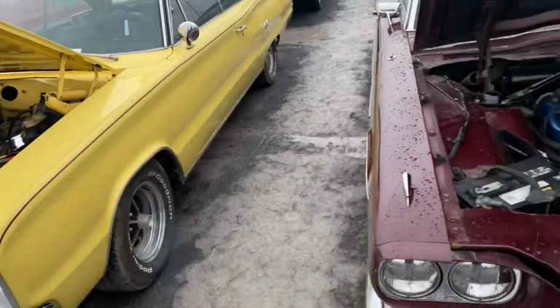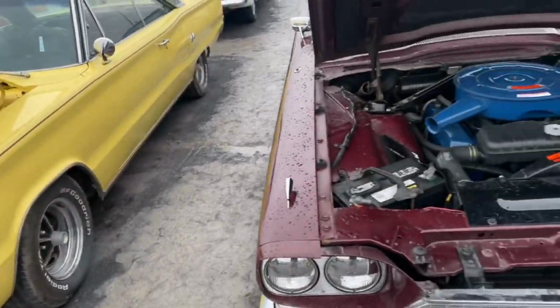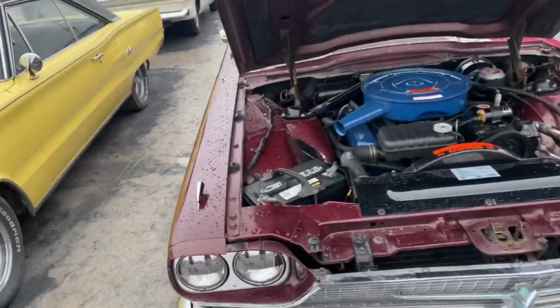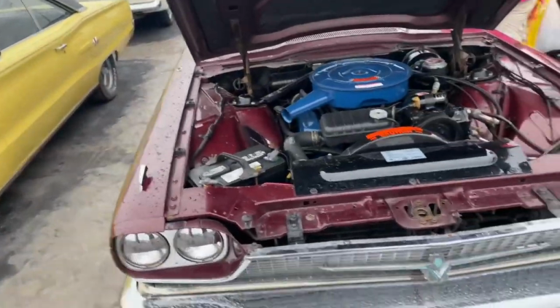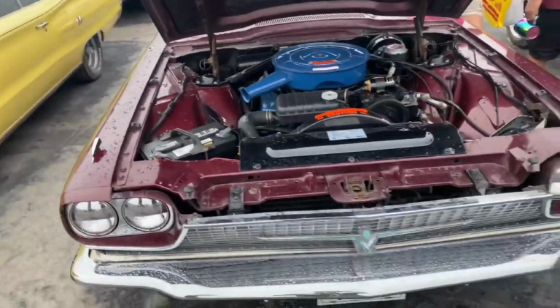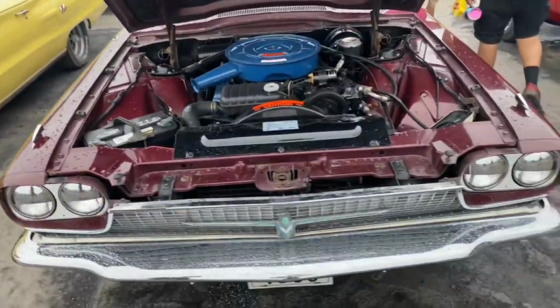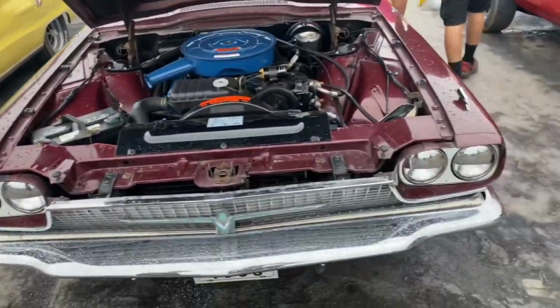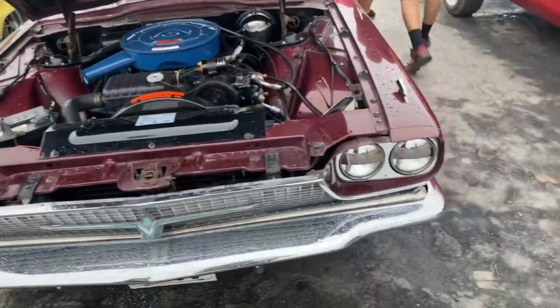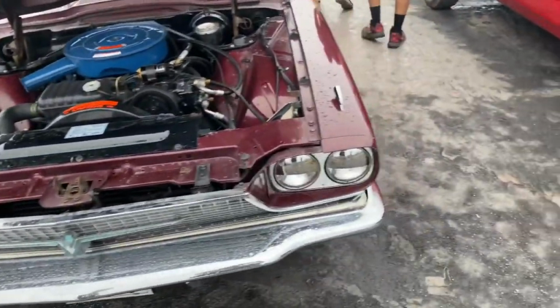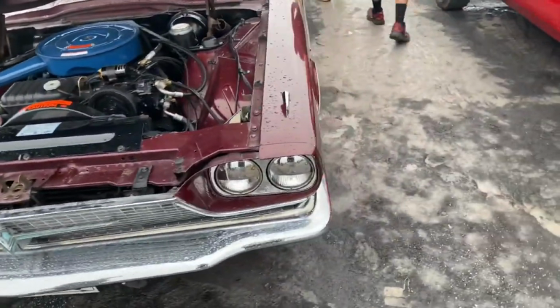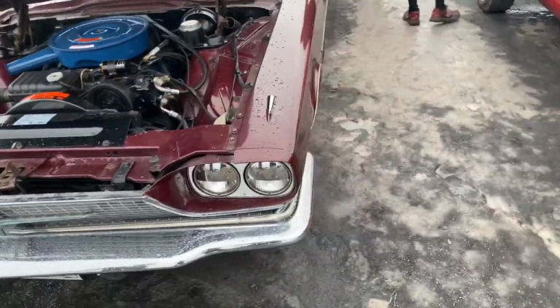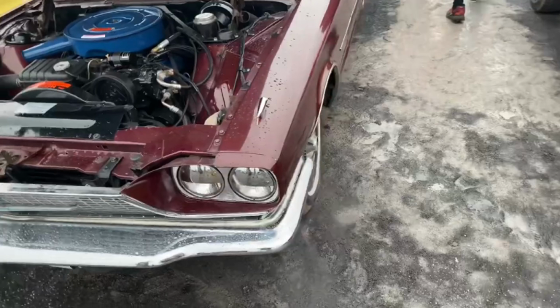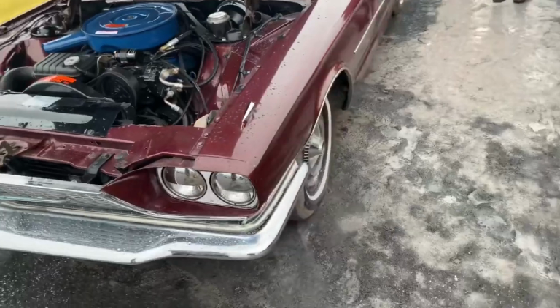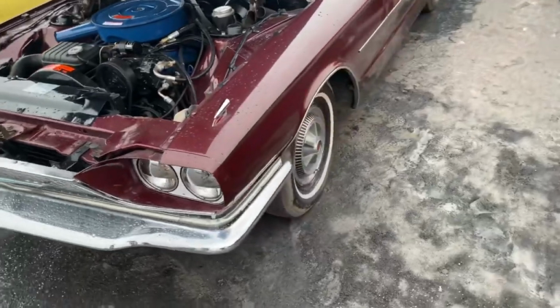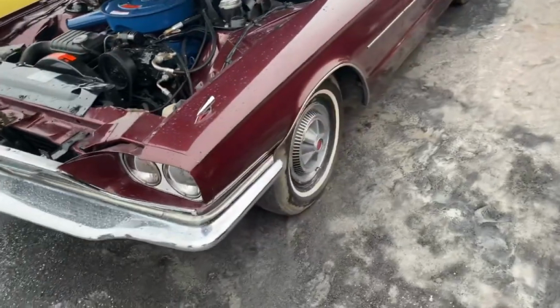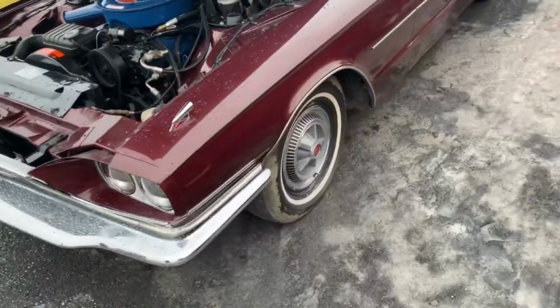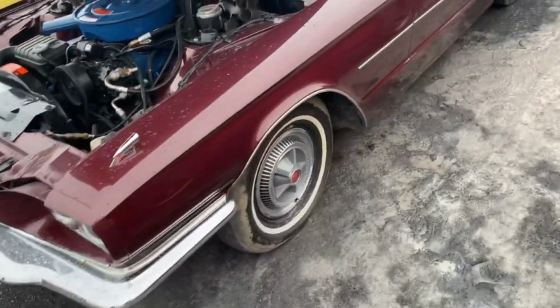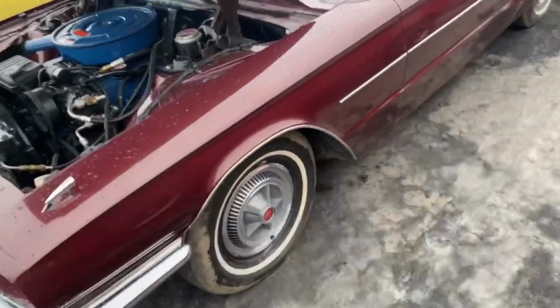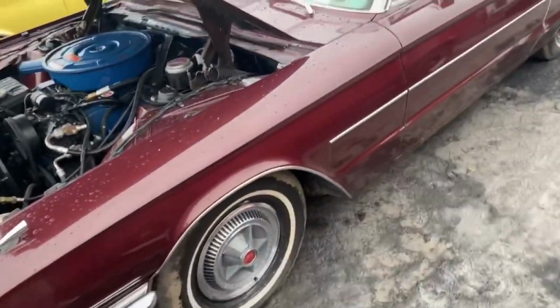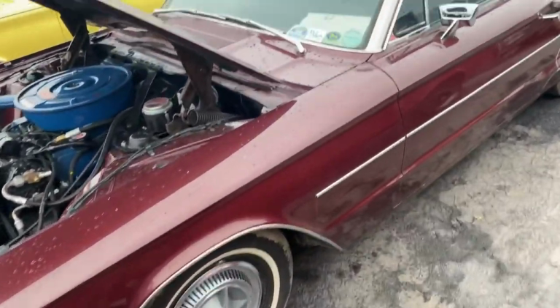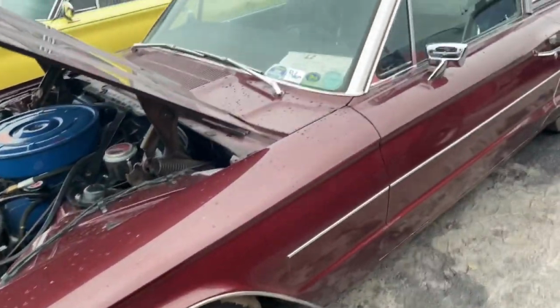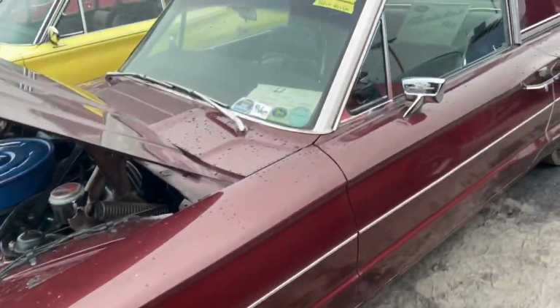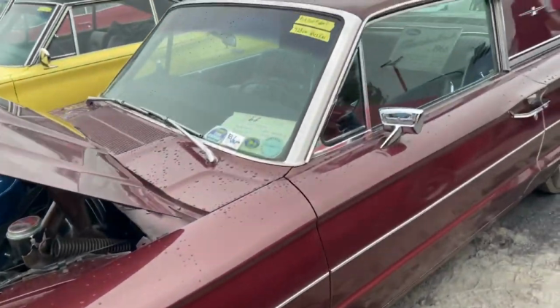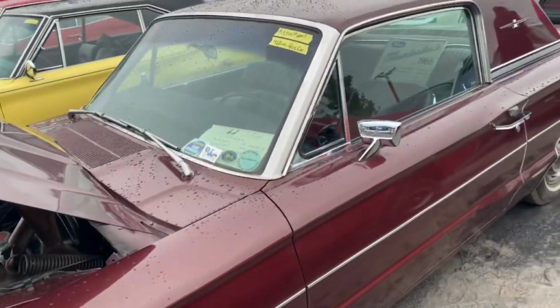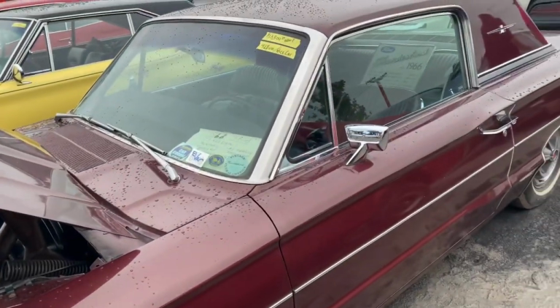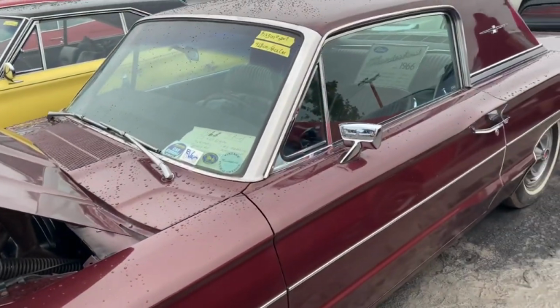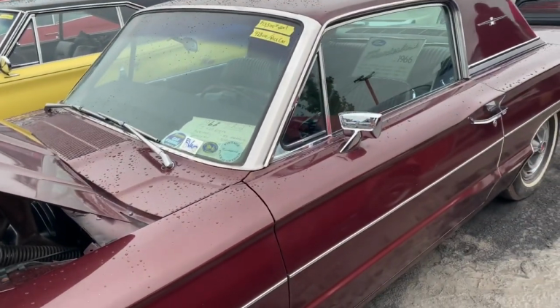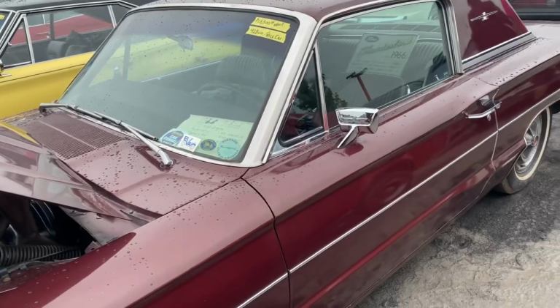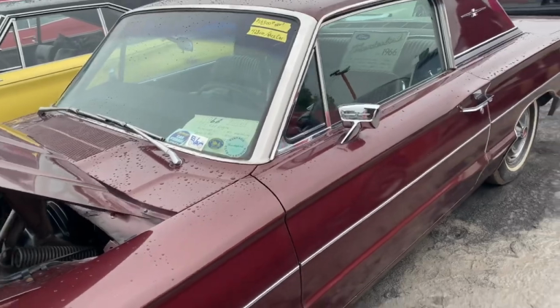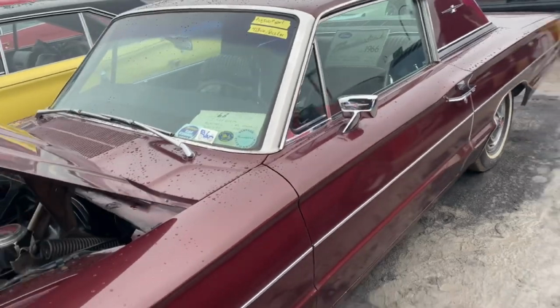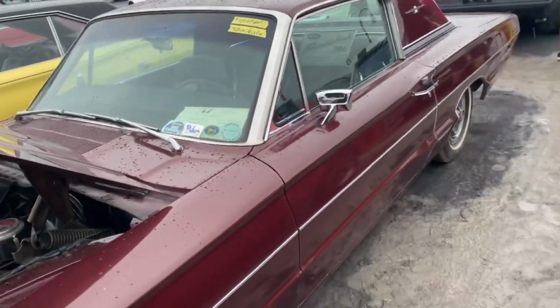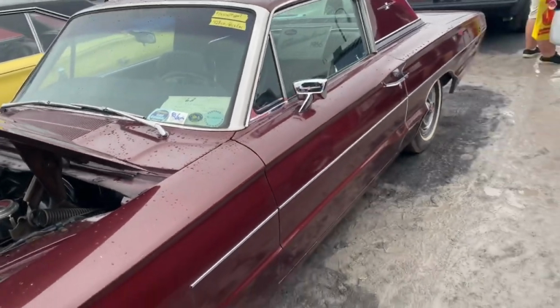Got ourselves a 428 T-Bird — these are really cool. They have the telescopic steering column in it with a 428. 13,500 — man, that's cool. Put some Supremes on it, slam it down.